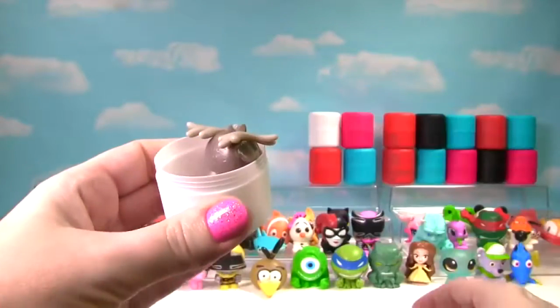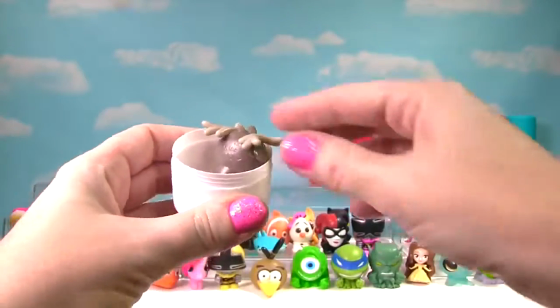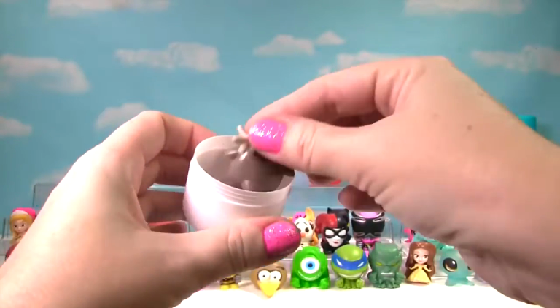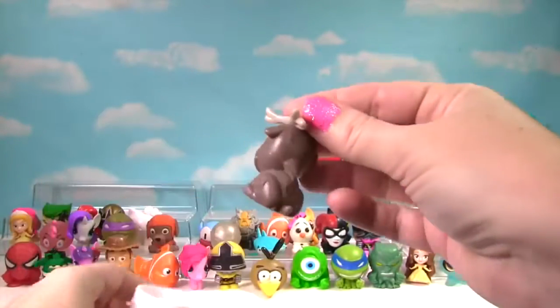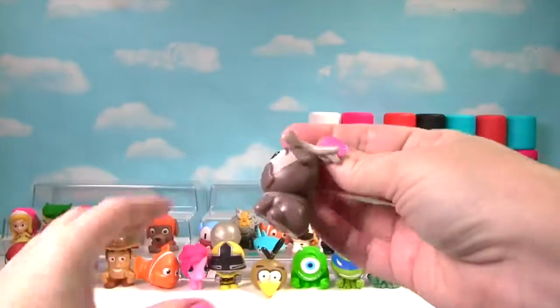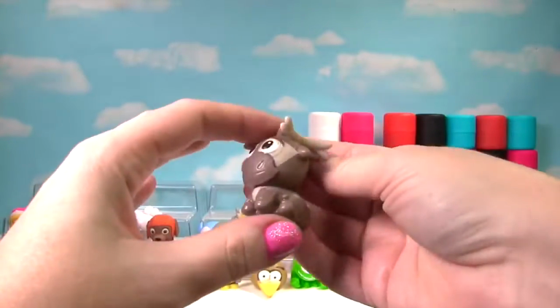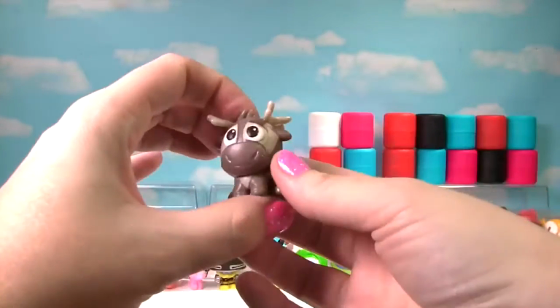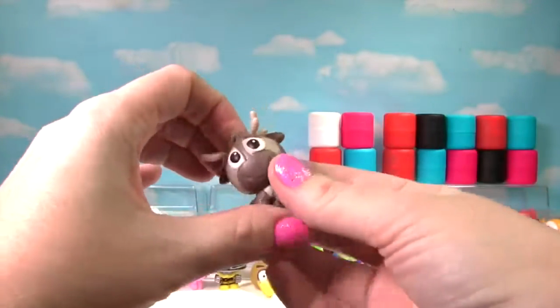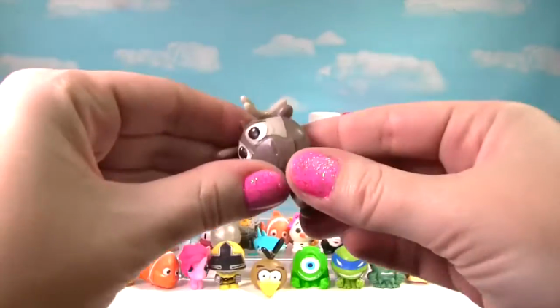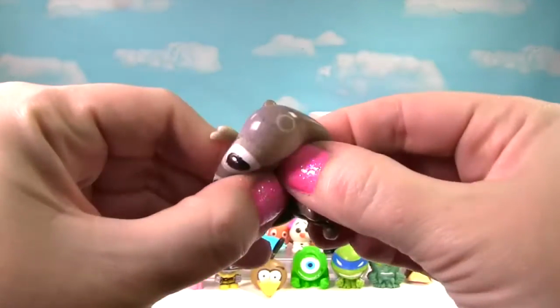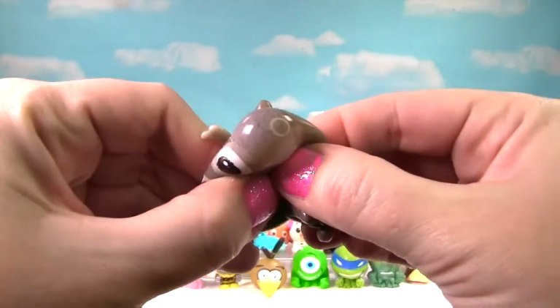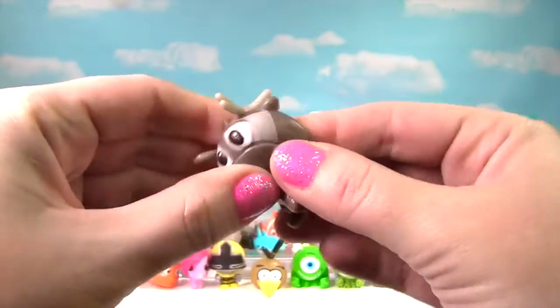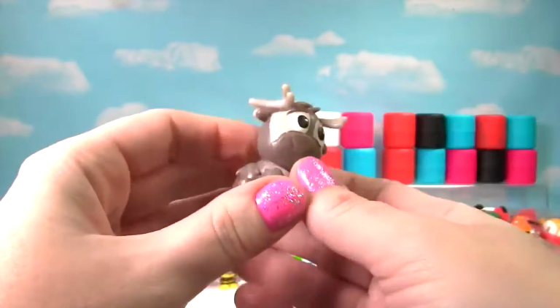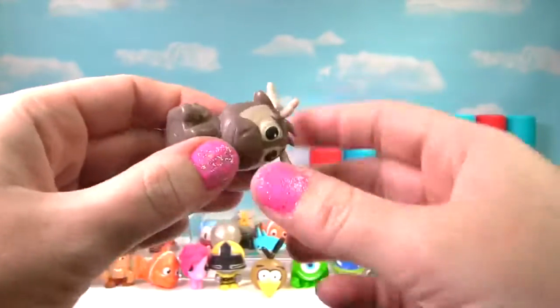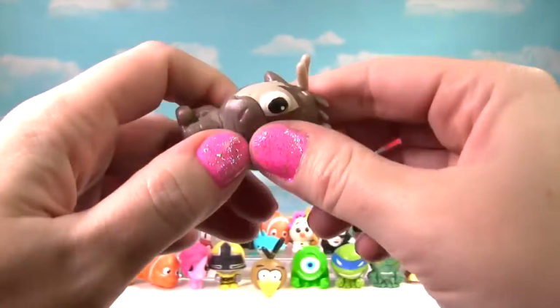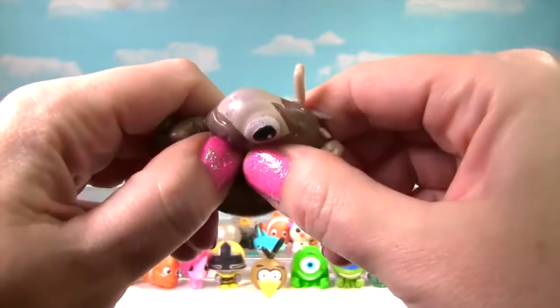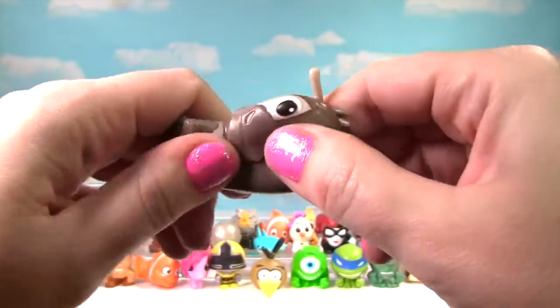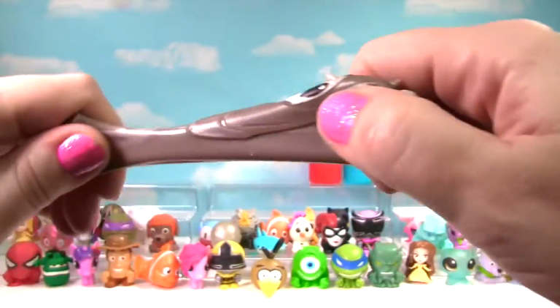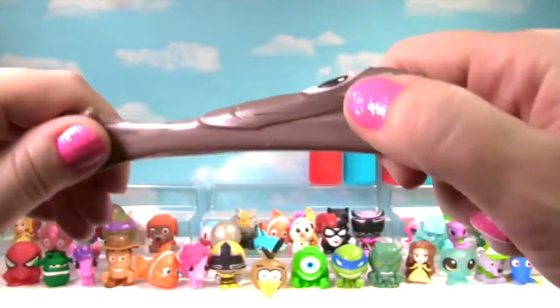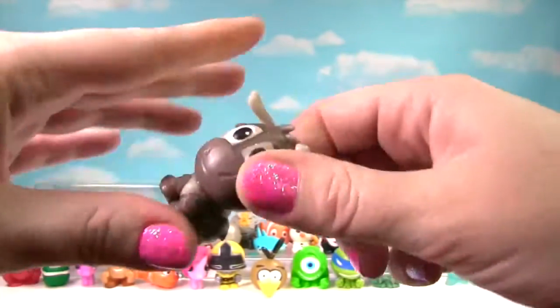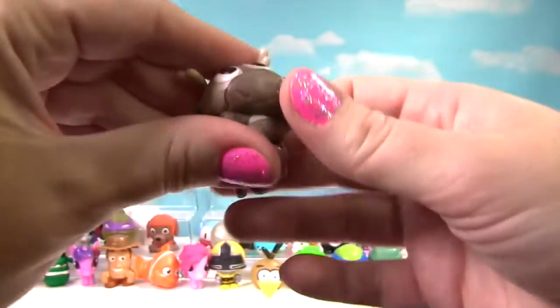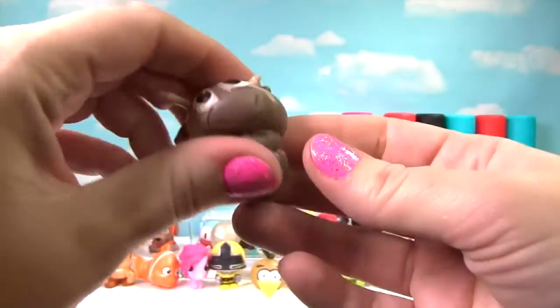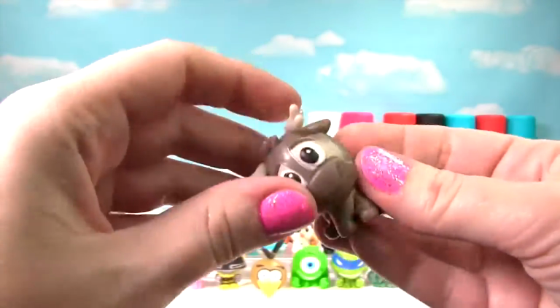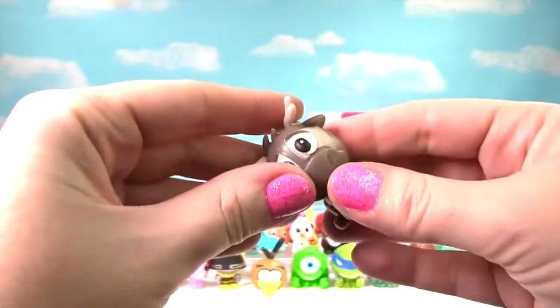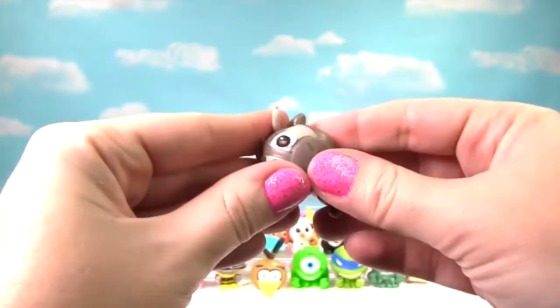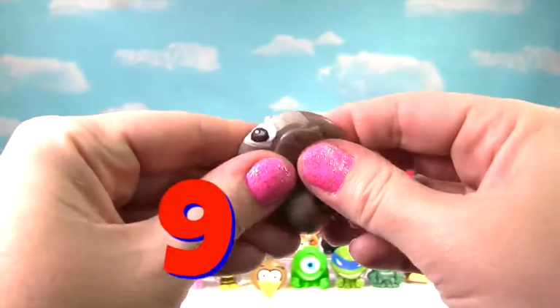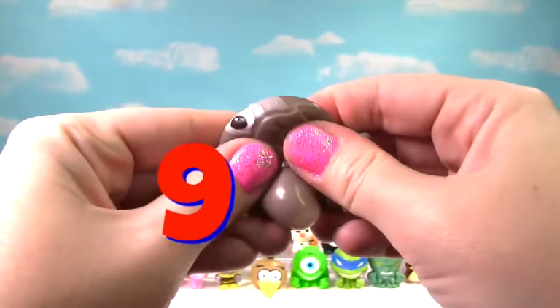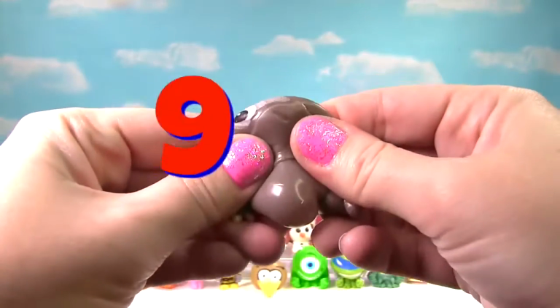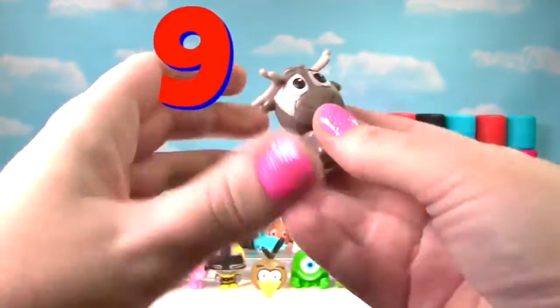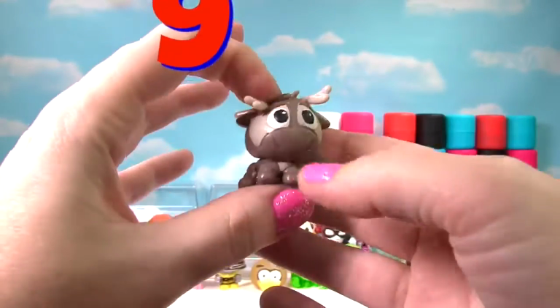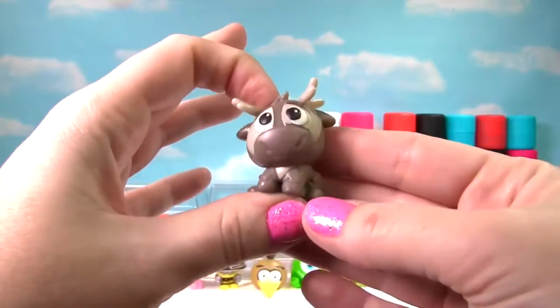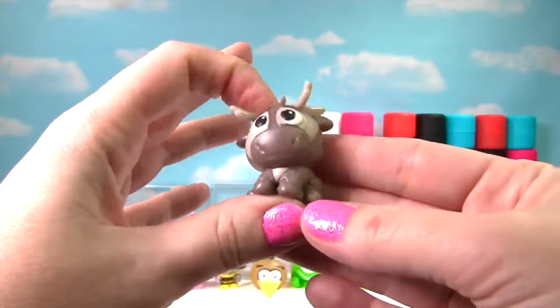It's Sven from Frozen! Let's give him a little squish and another squish. He's pretty stretchy and squishy, so he gets a 9 on the Squish Meter!